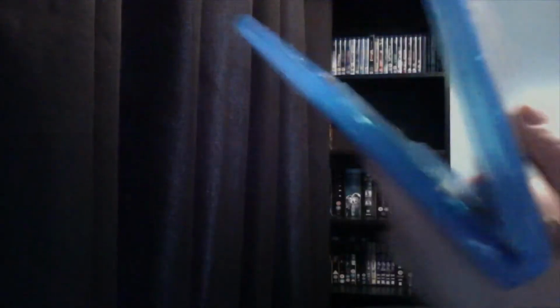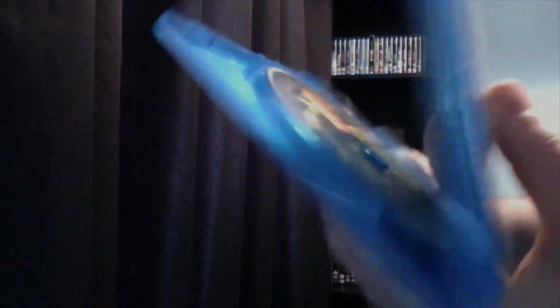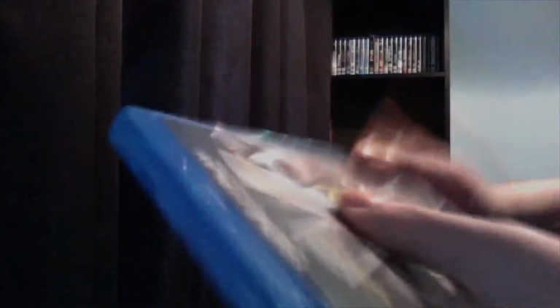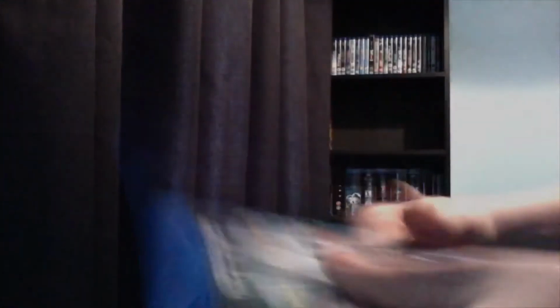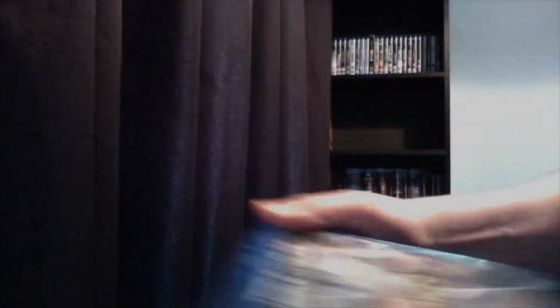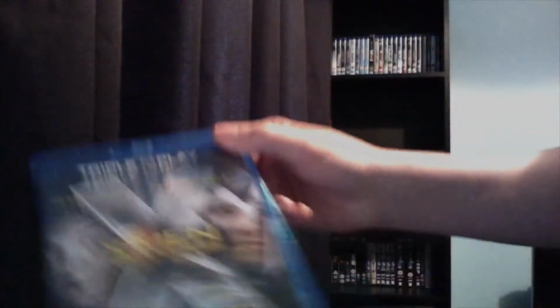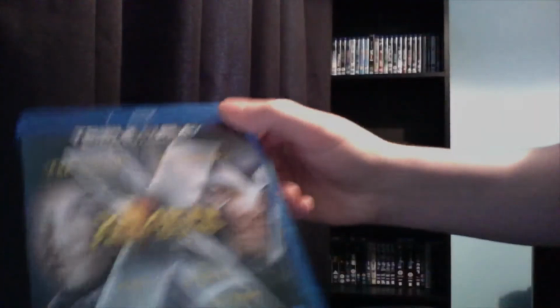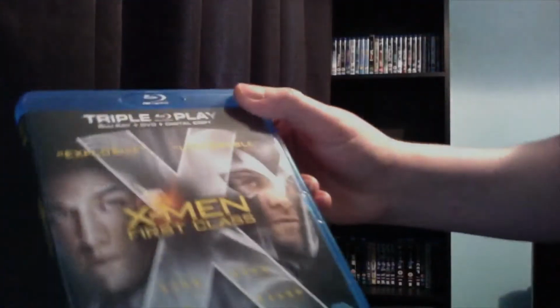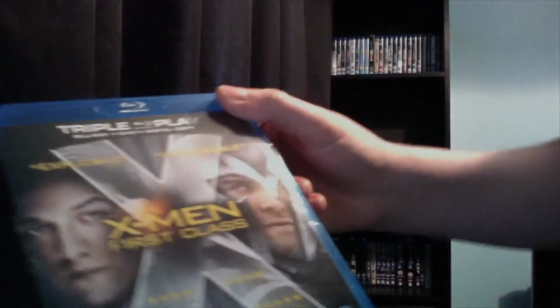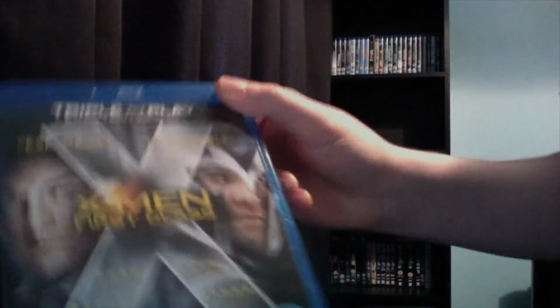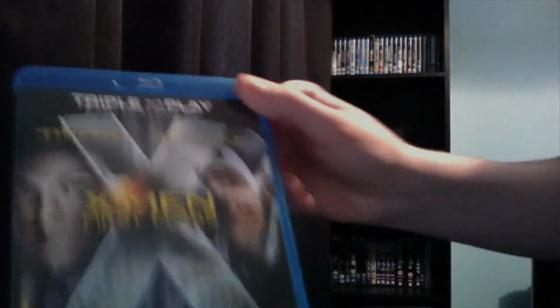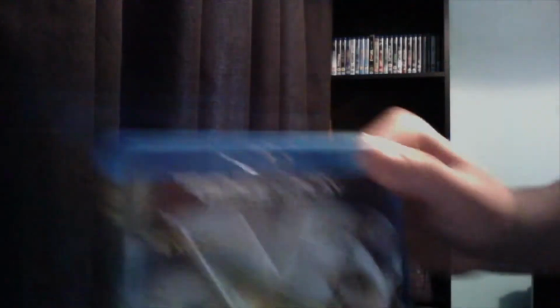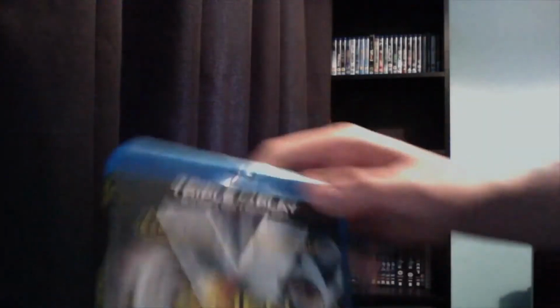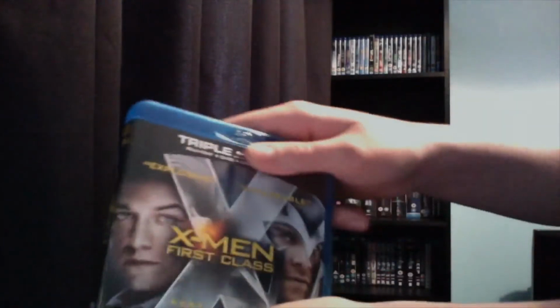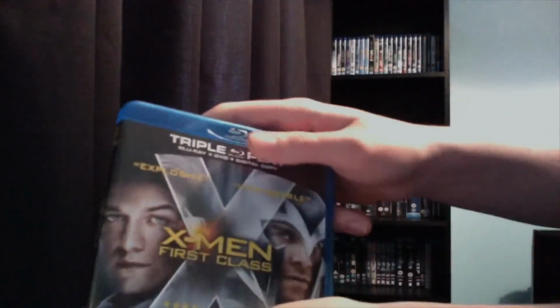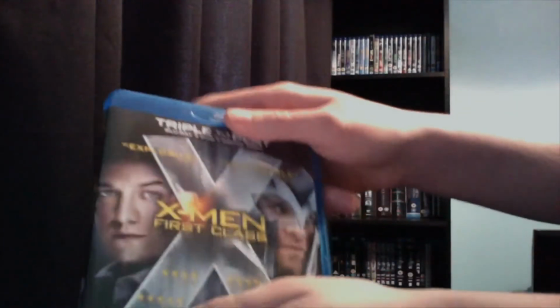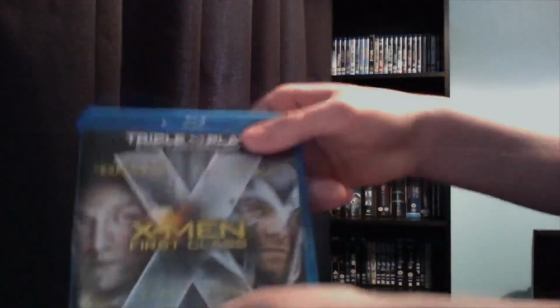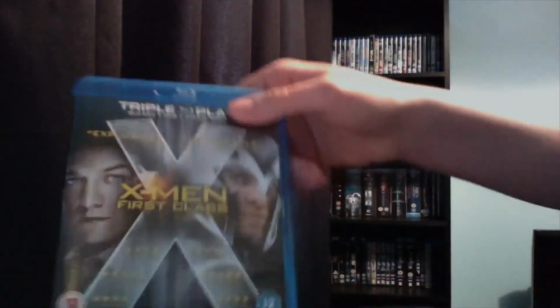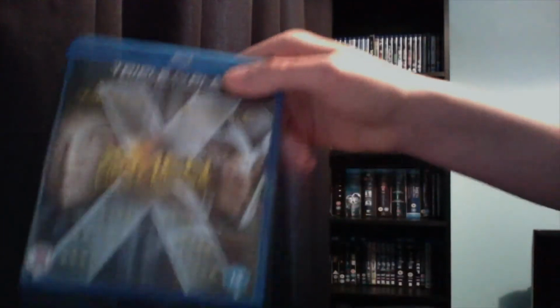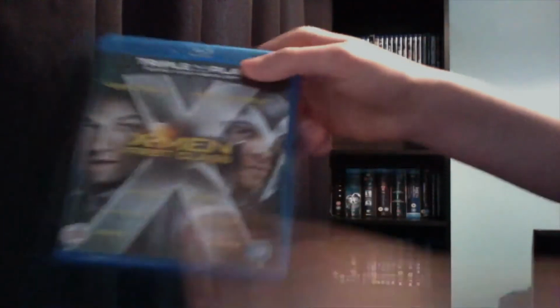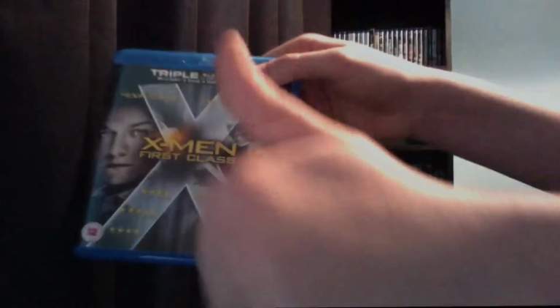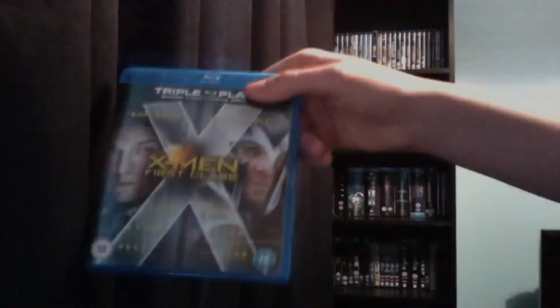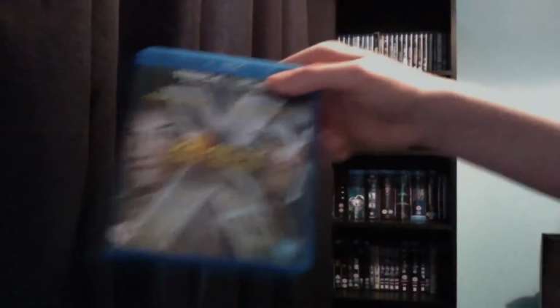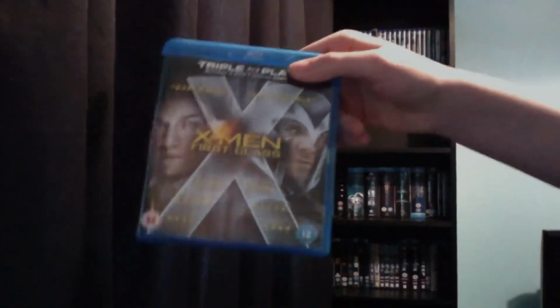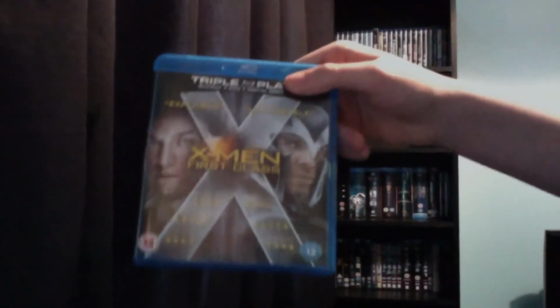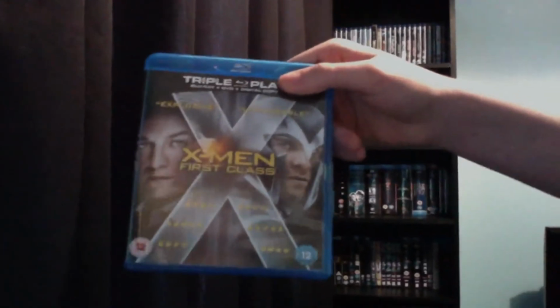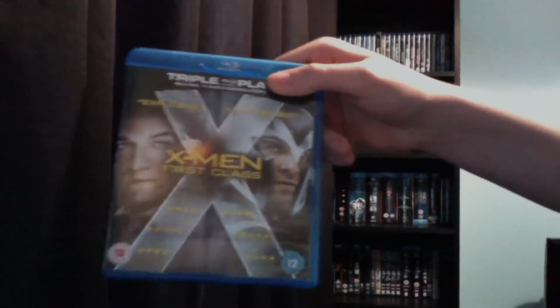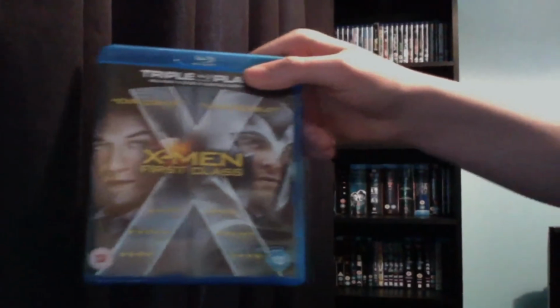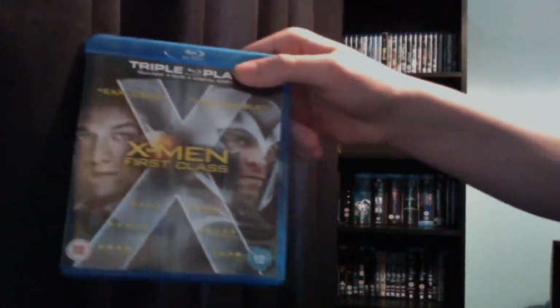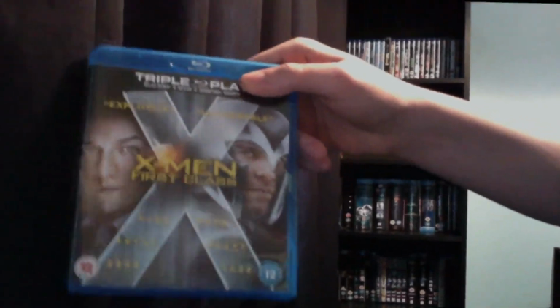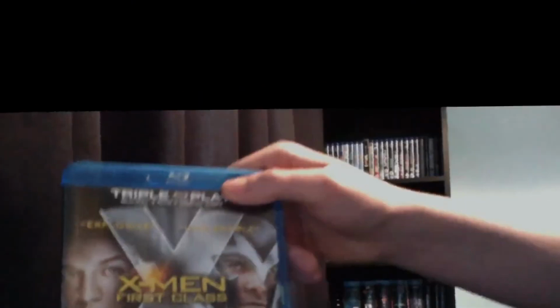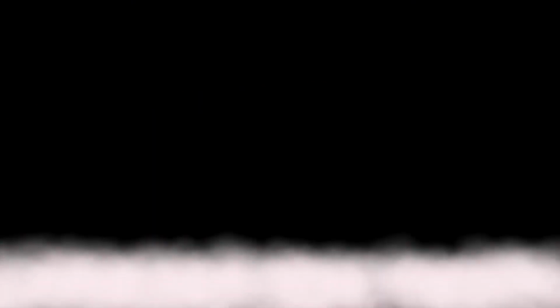So that's my unboxing for X-Men First Class on Blu-ray. I hope you enjoyed it. As always, comments, thumbs up, and subscriptions are very appreciated. Thanks for watching.